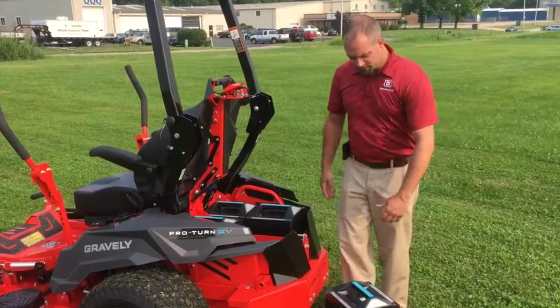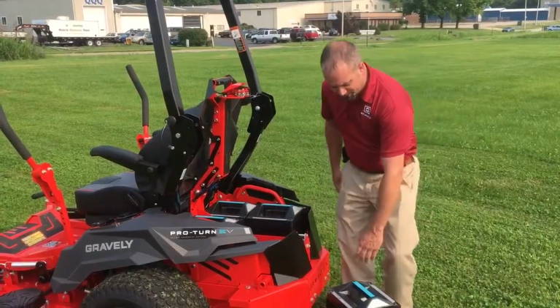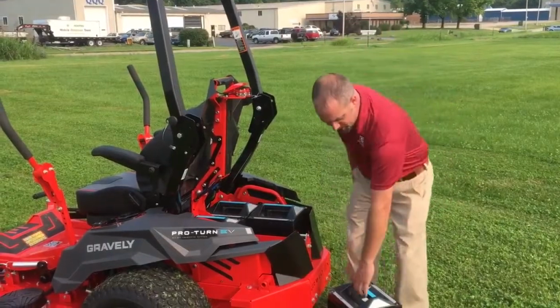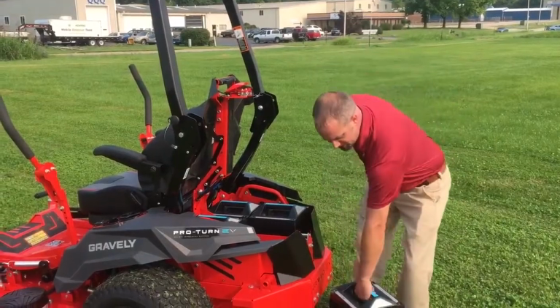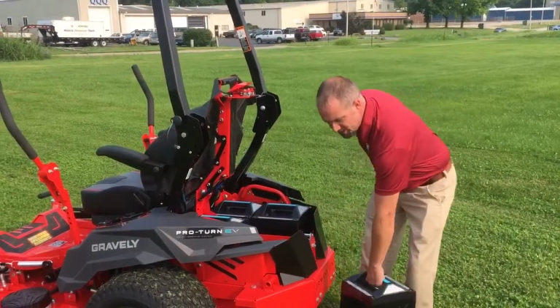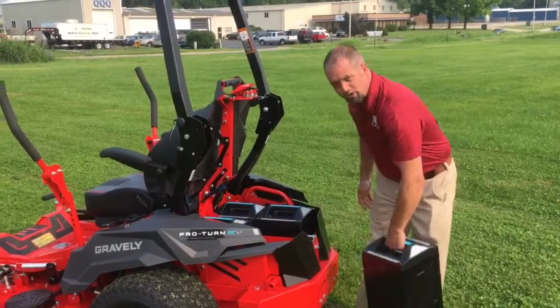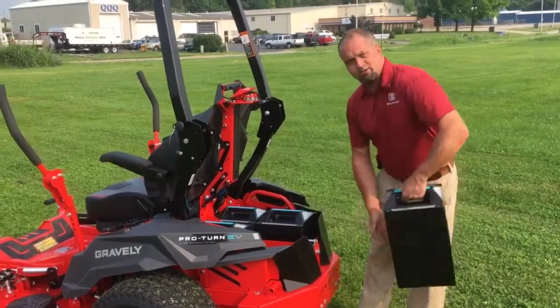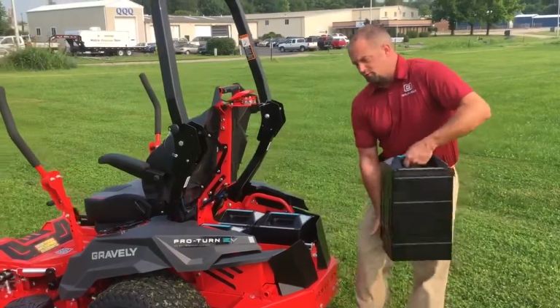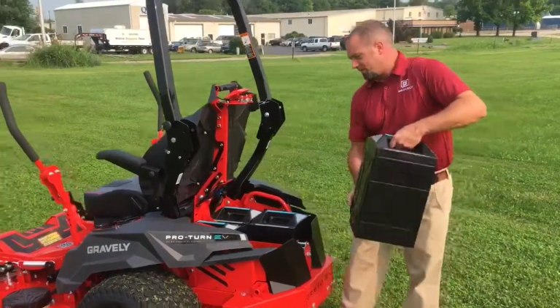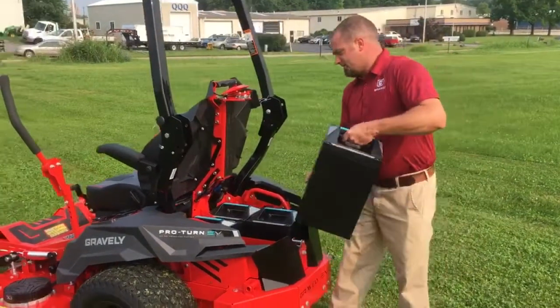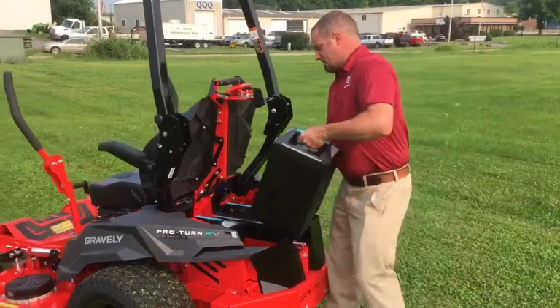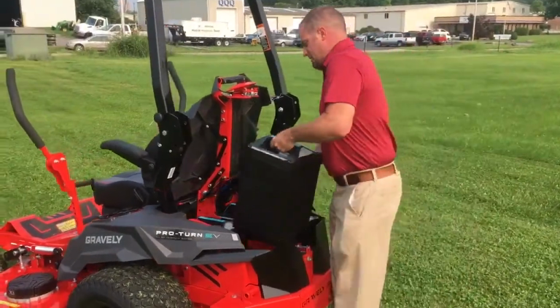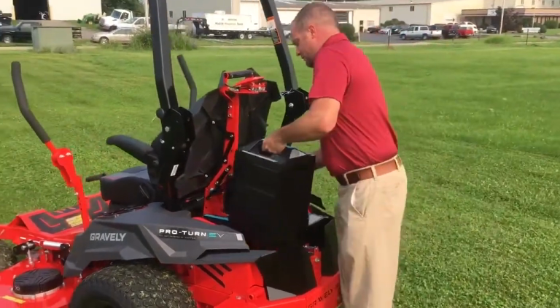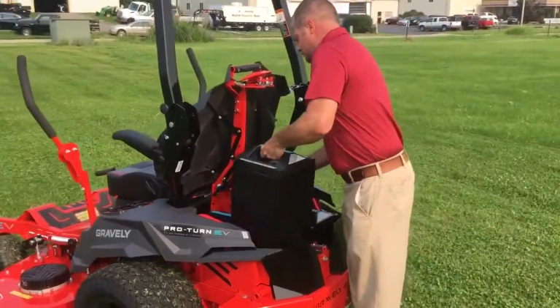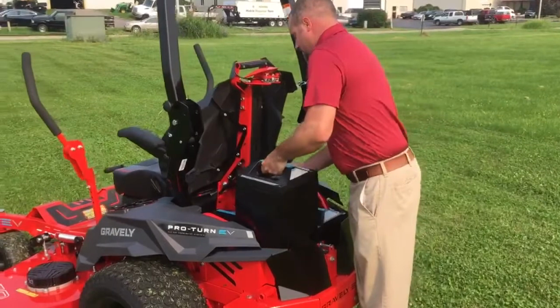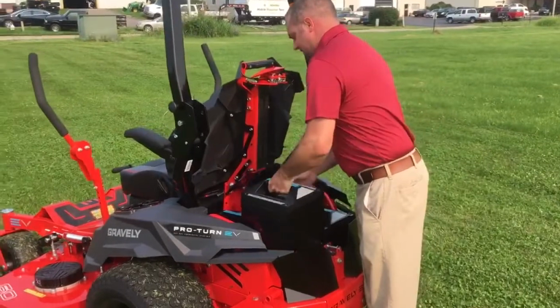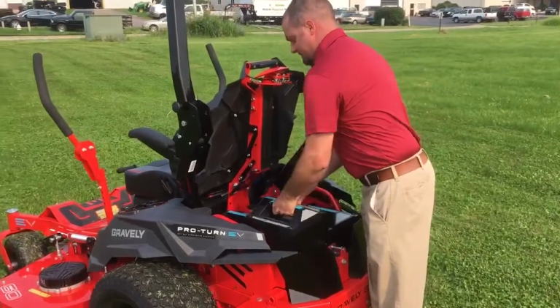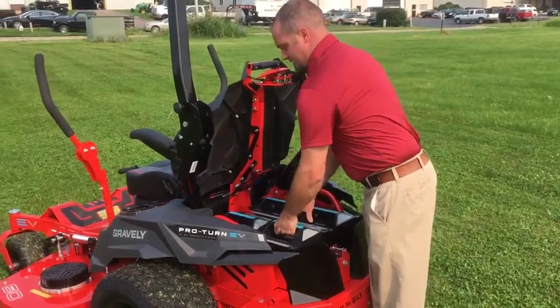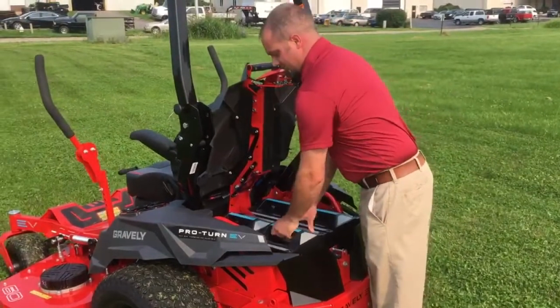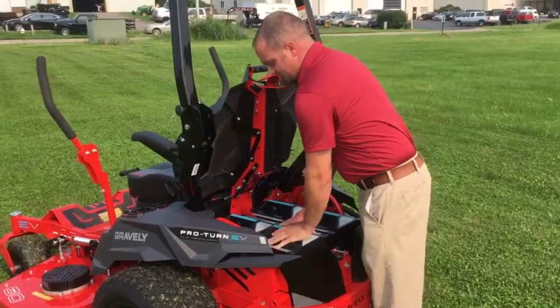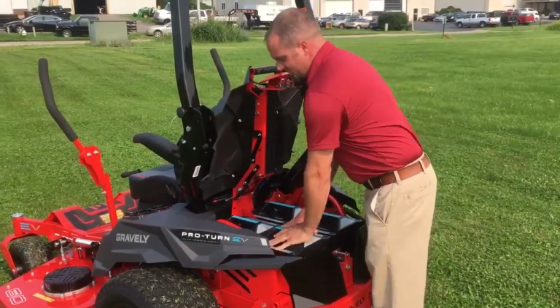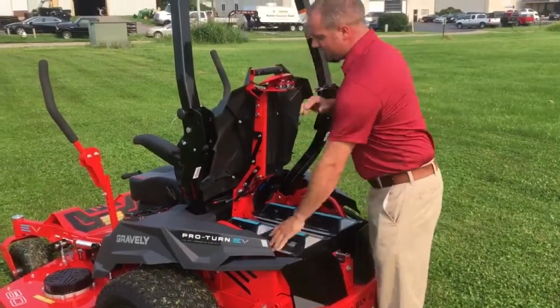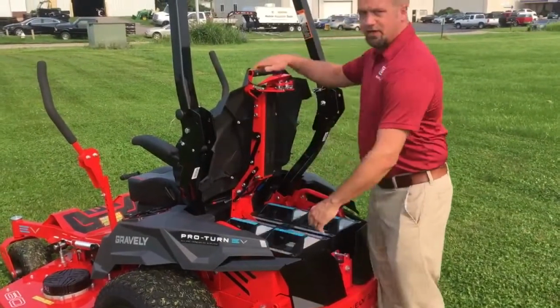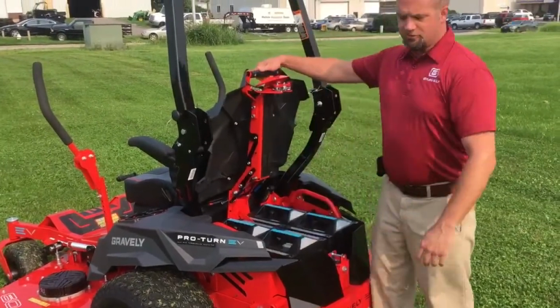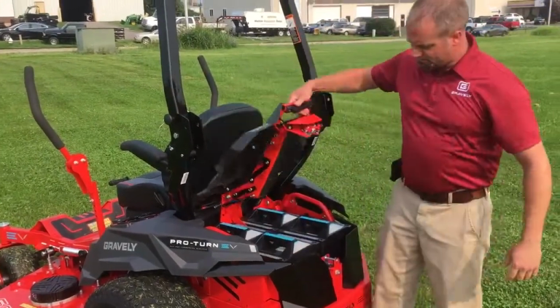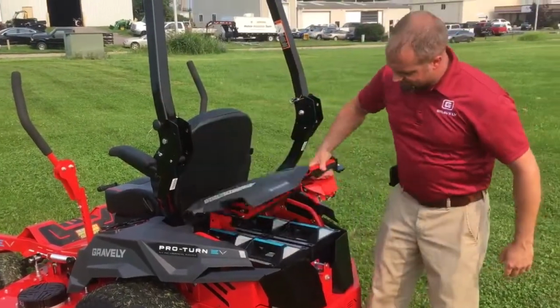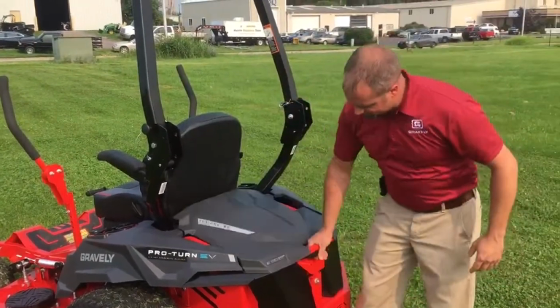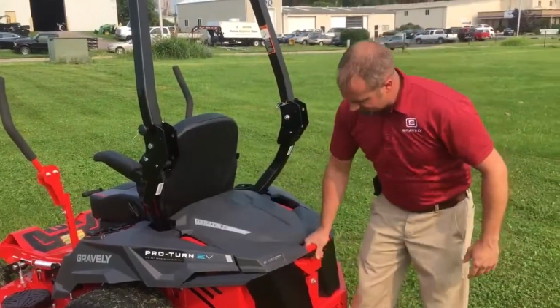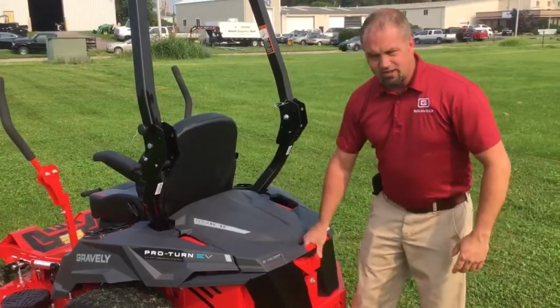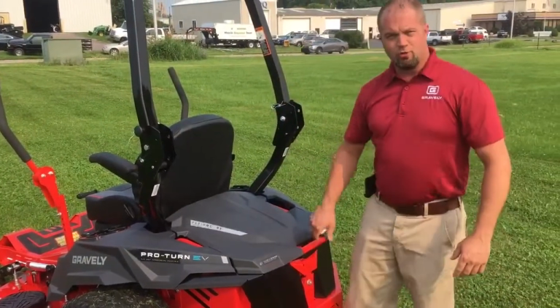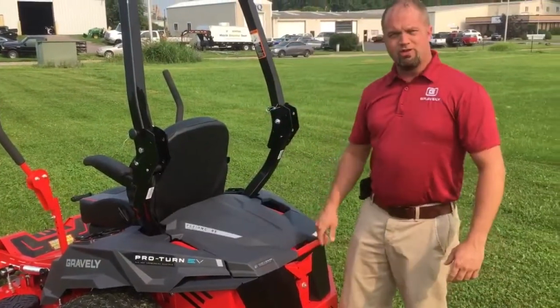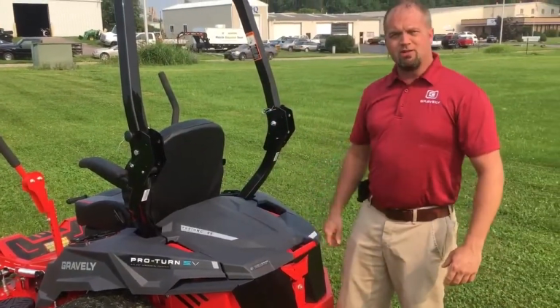It's as simple as just taking one out, replacing it, putting a new cell into the machine and closing the lid, and you're ready to go.